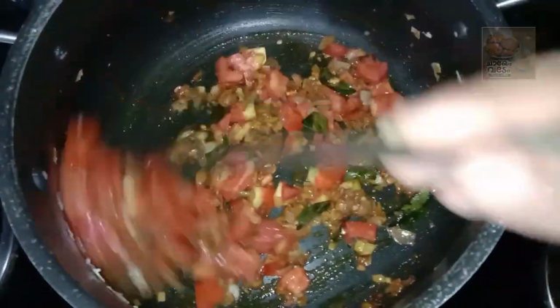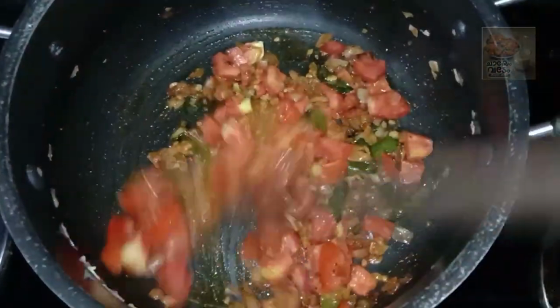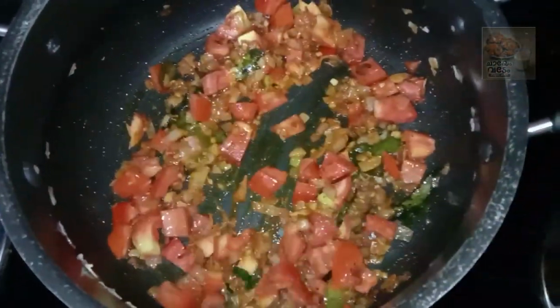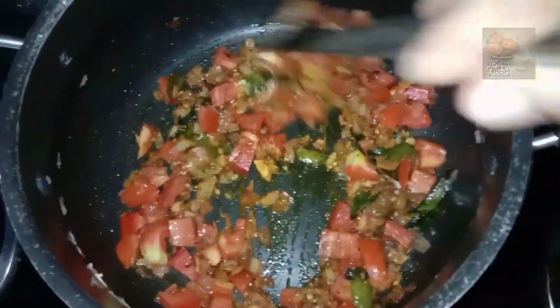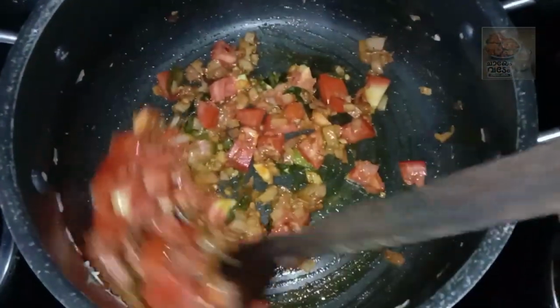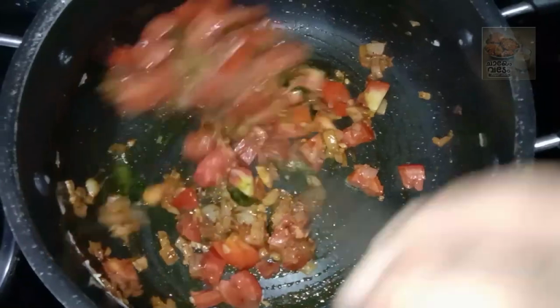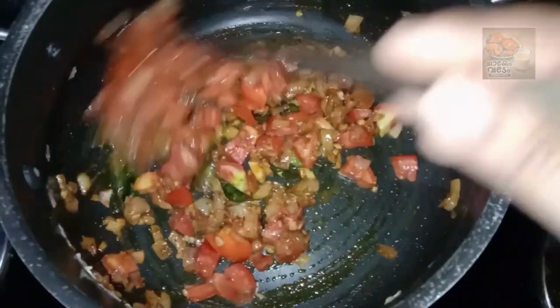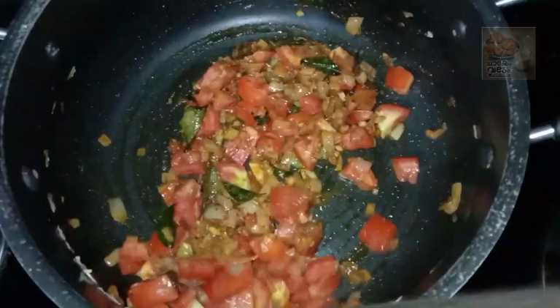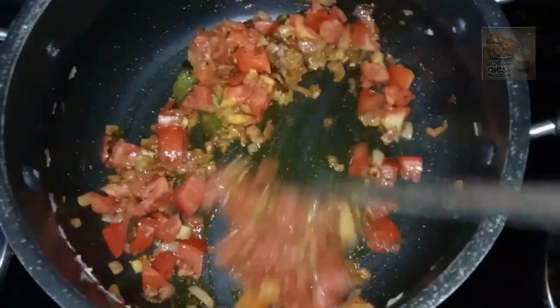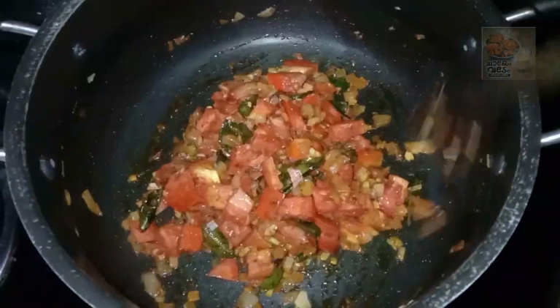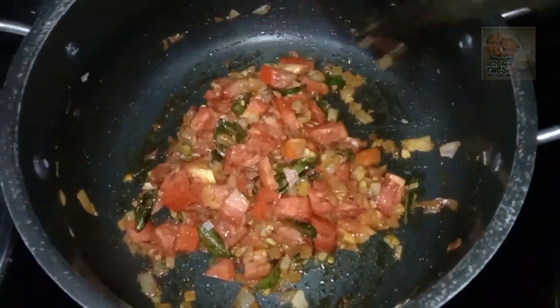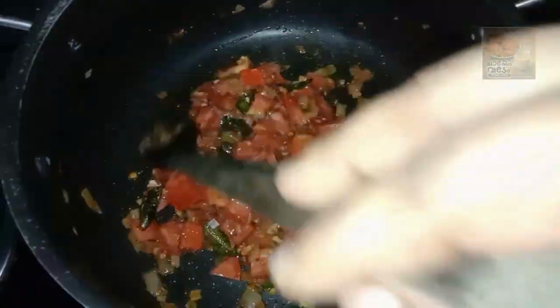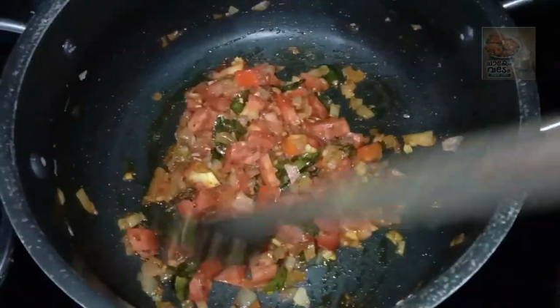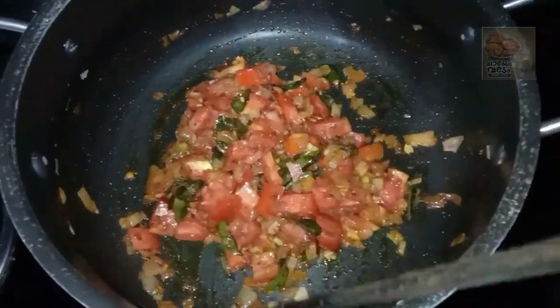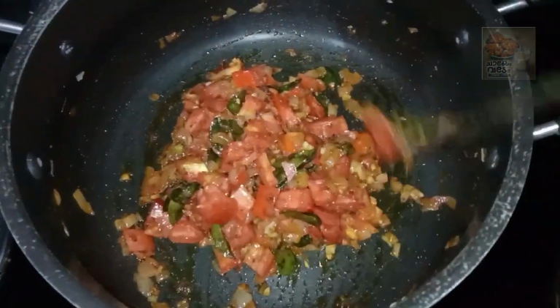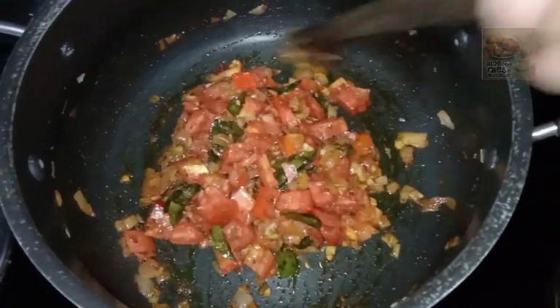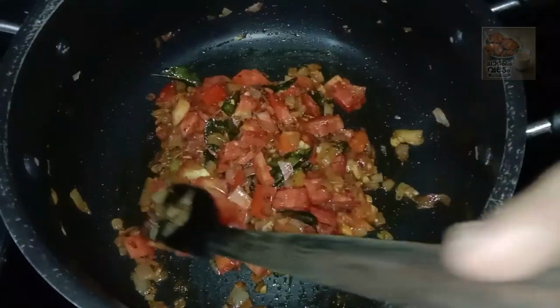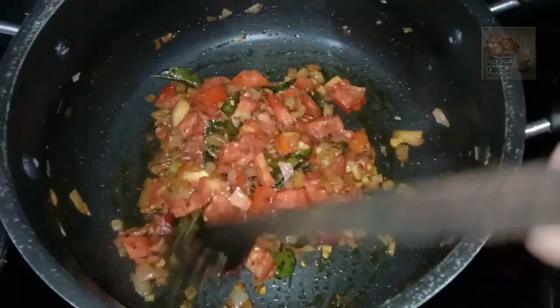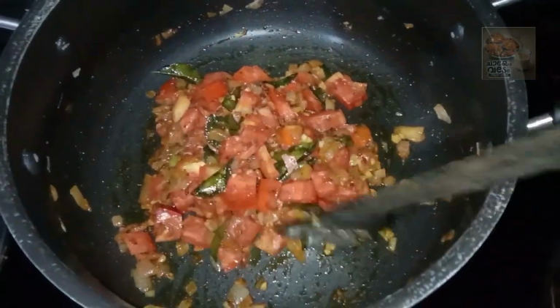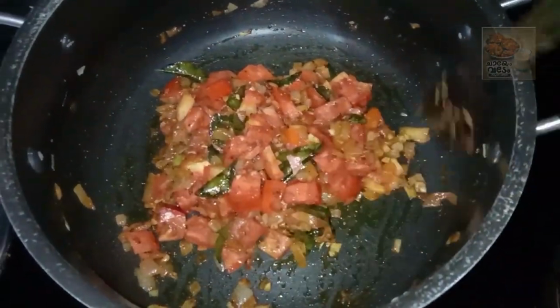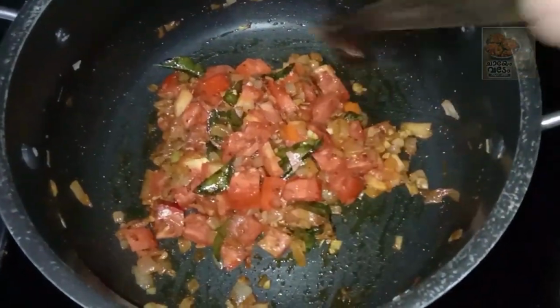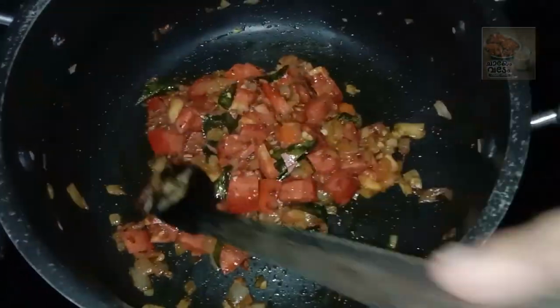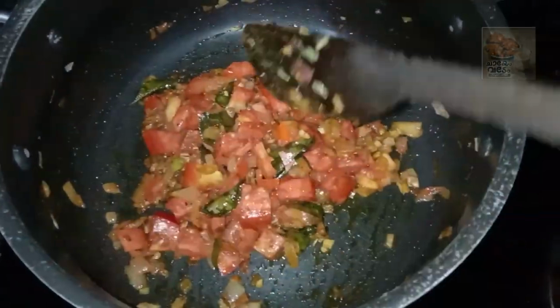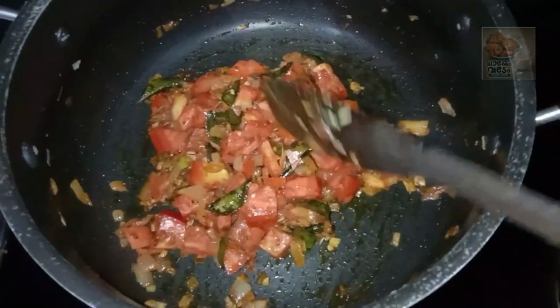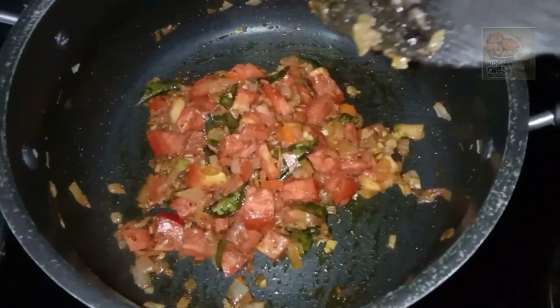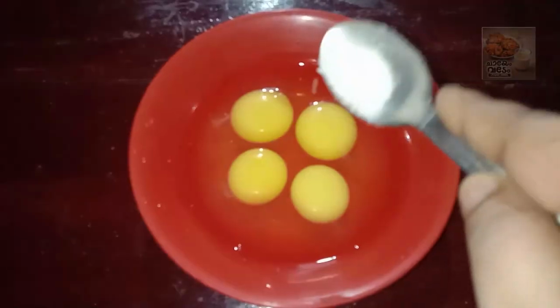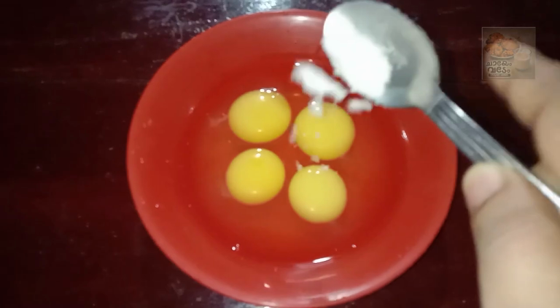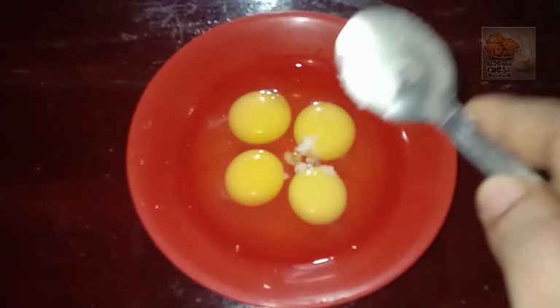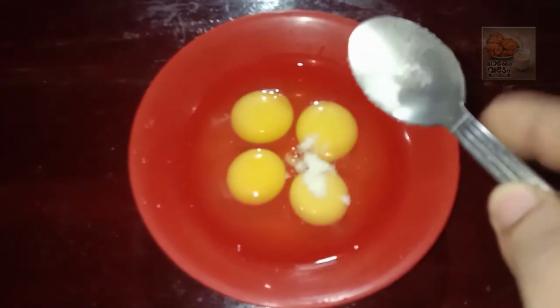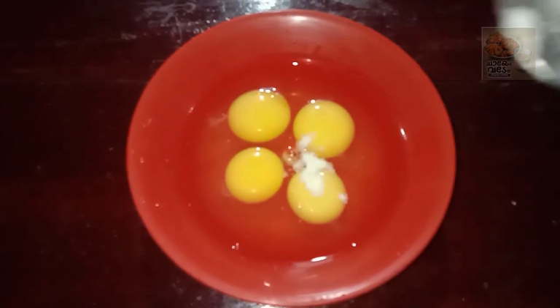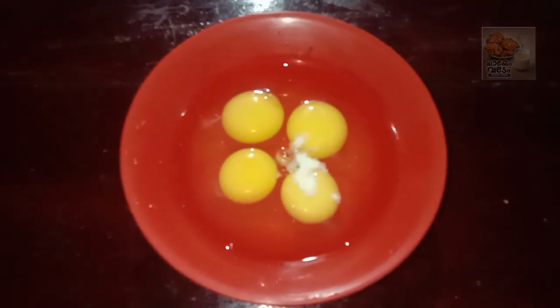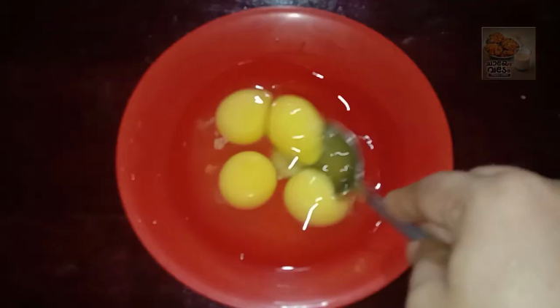The first video is to start cooking. Now it's time to cook as well. Now let's cook the Thakali over the next stage. Now we are going to finish the first step.